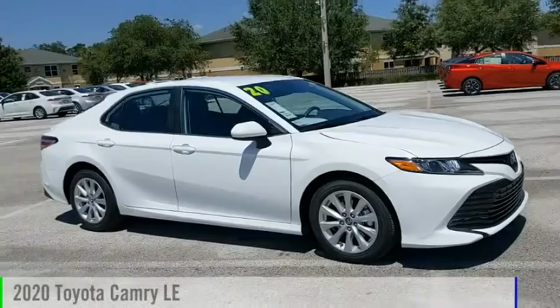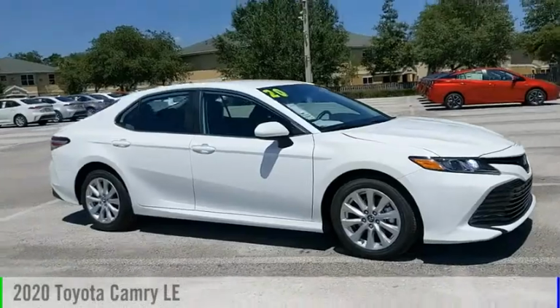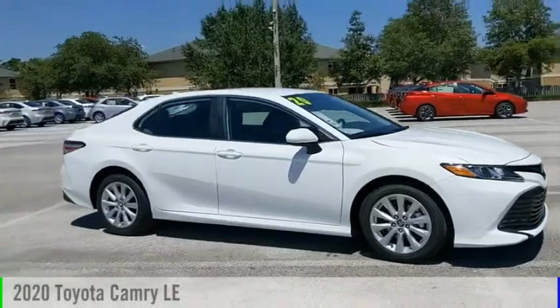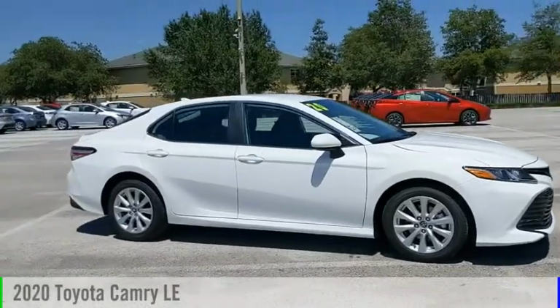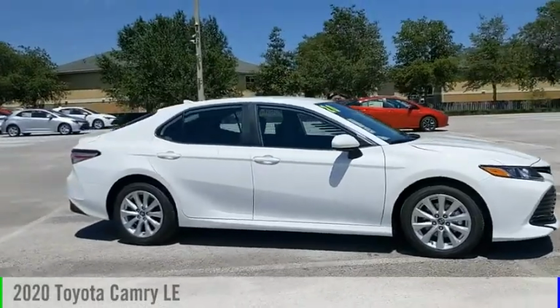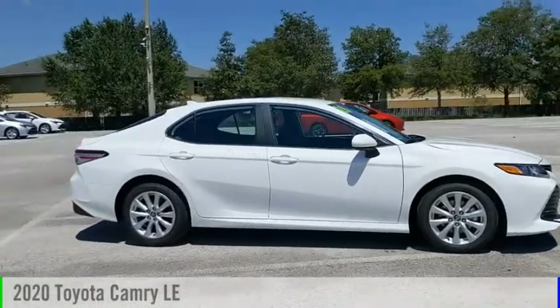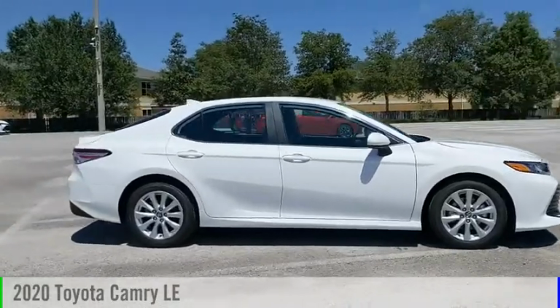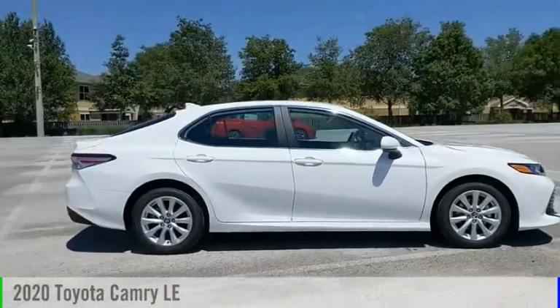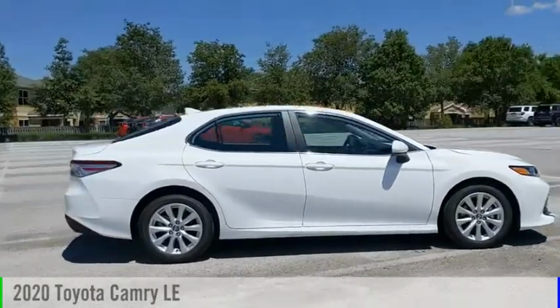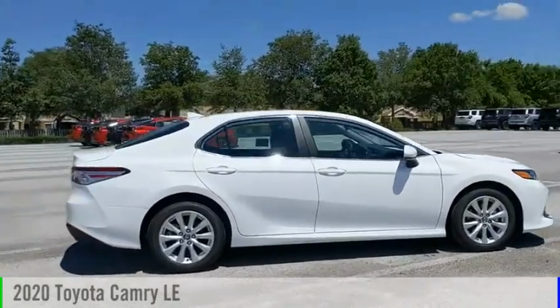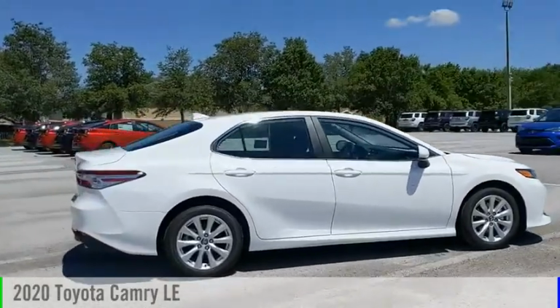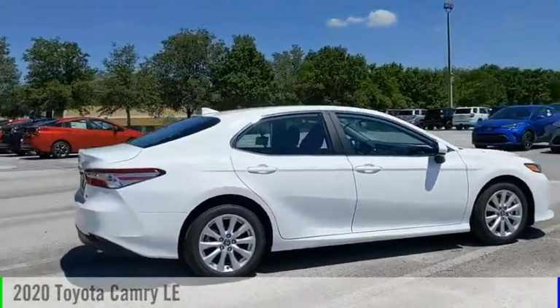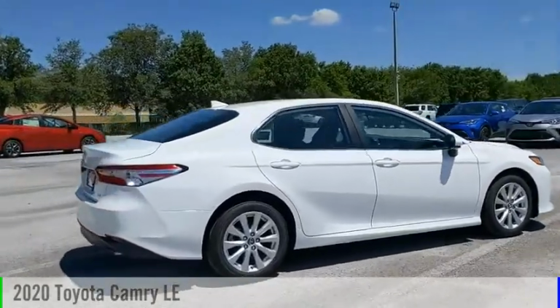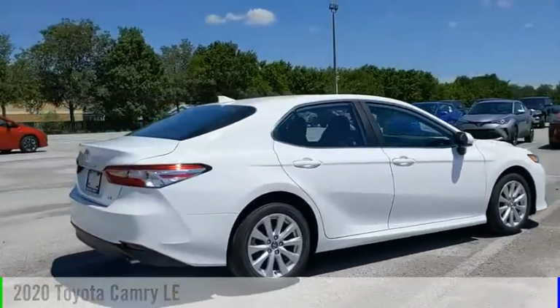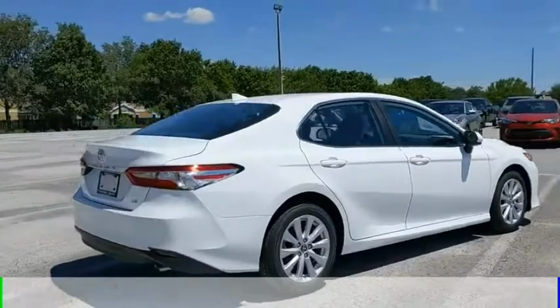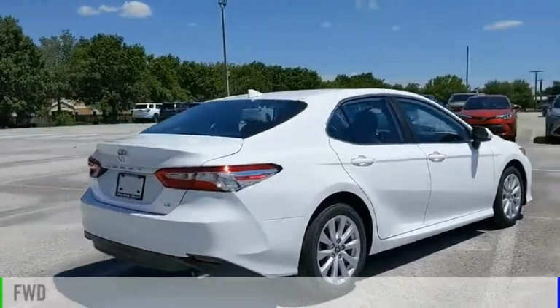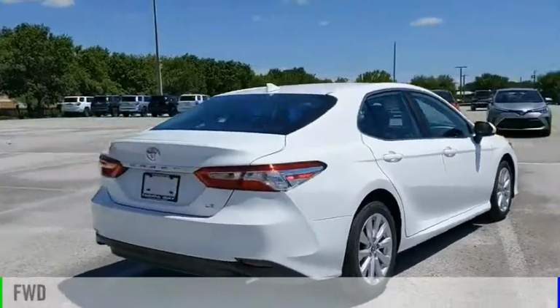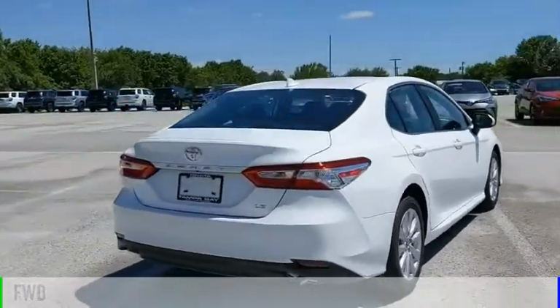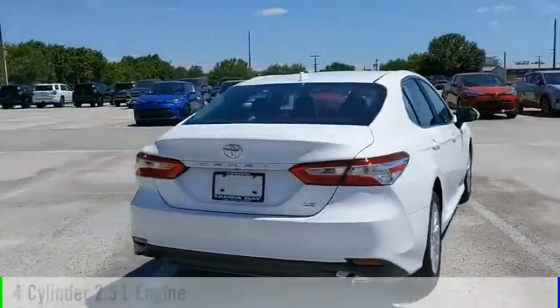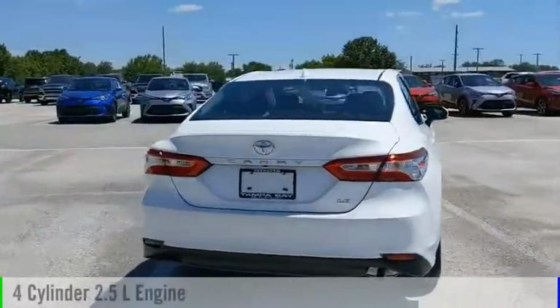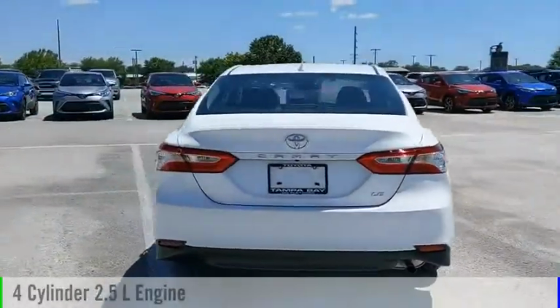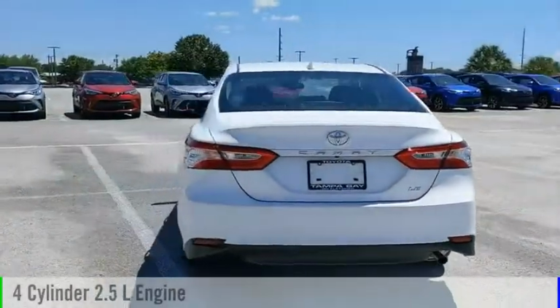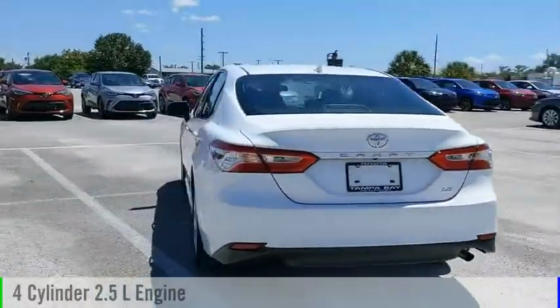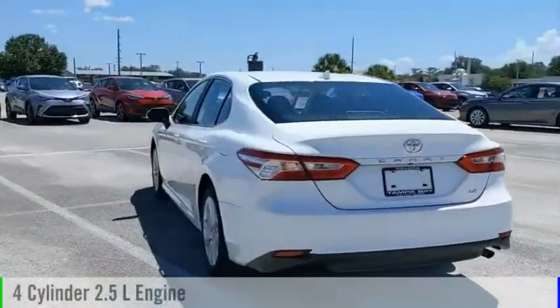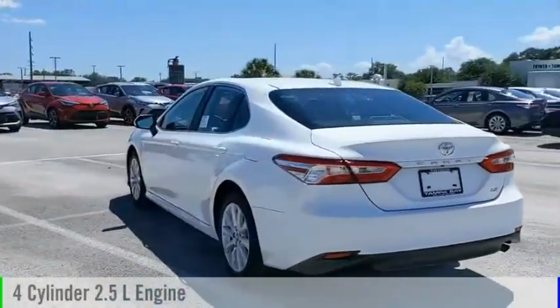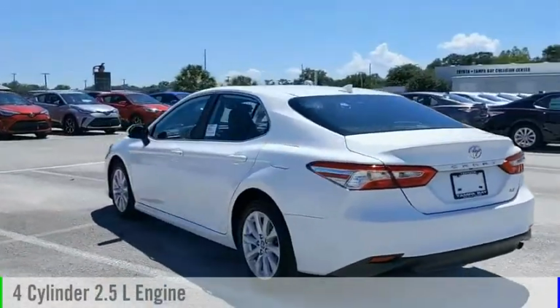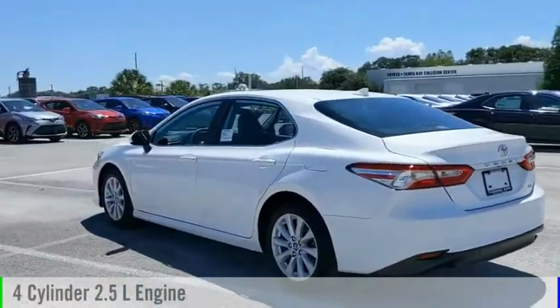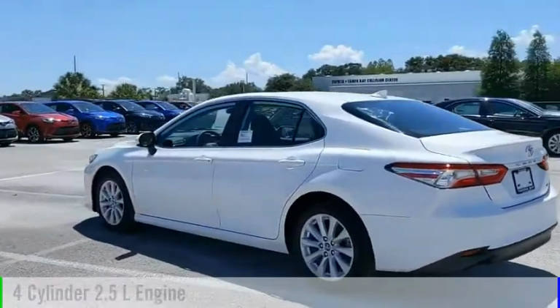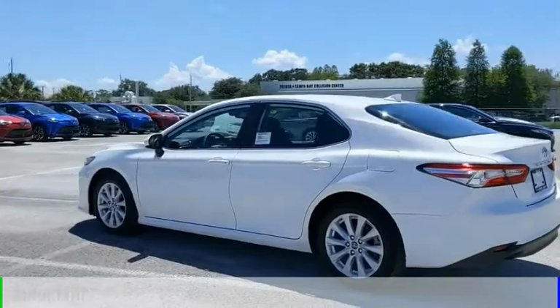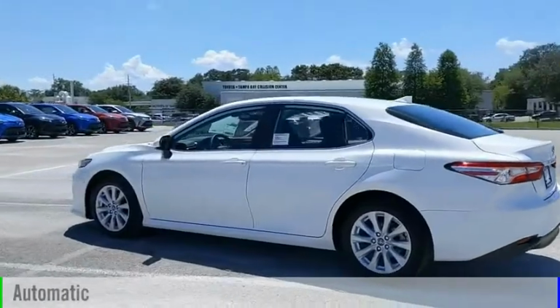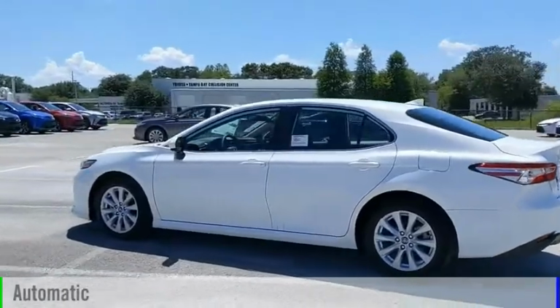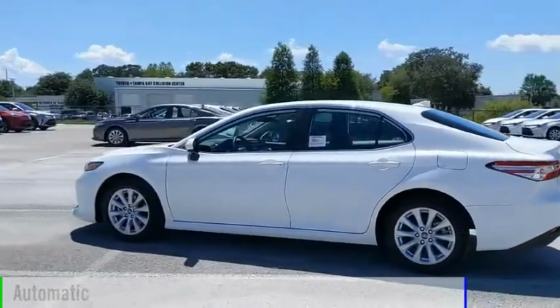Take a ride in the 2020 Camry. This vehicle is powered by a front-wheel drive, four-cylinder, 2.5-liter engine, and comes with an automatic transmission.